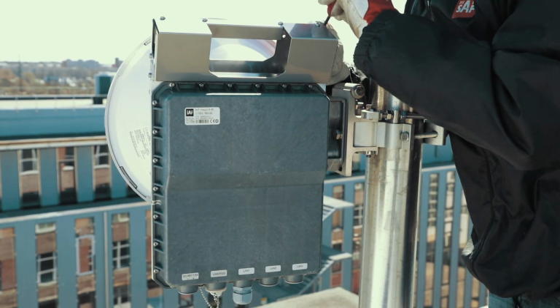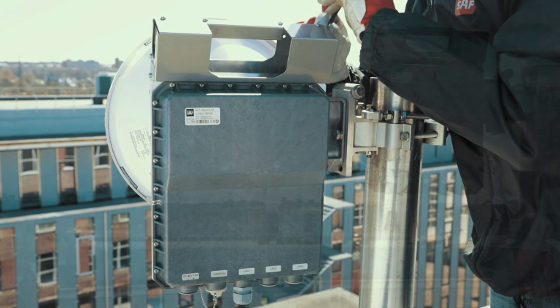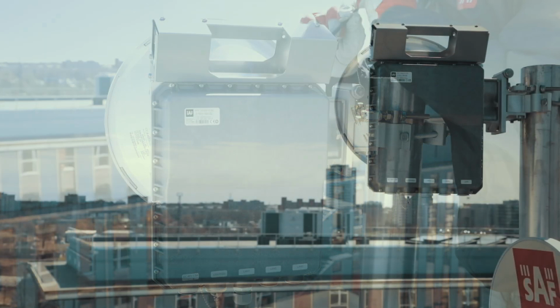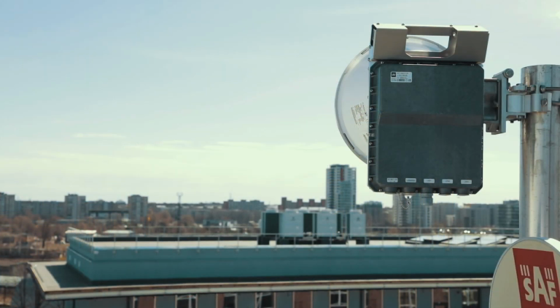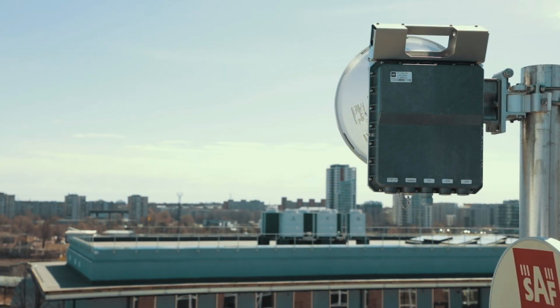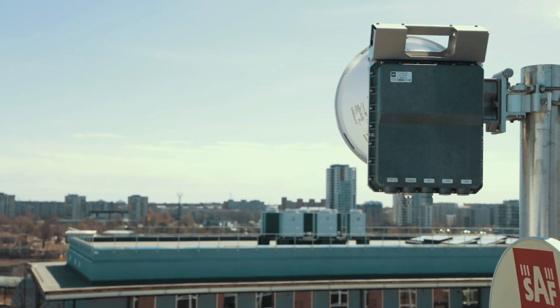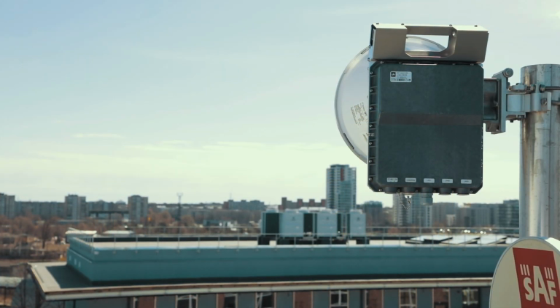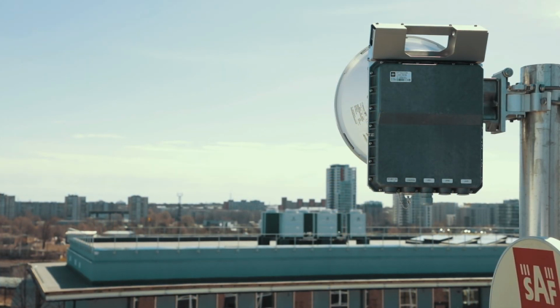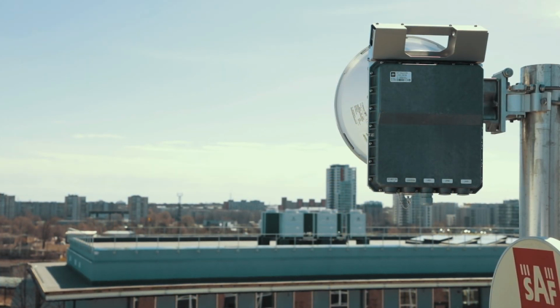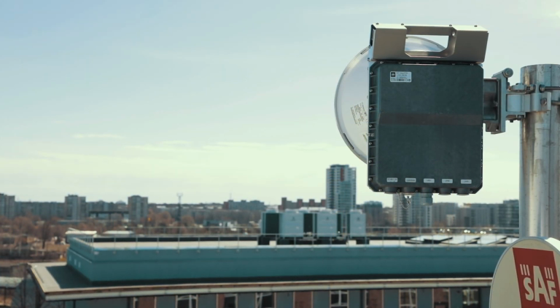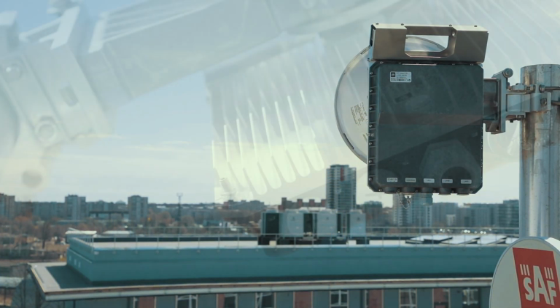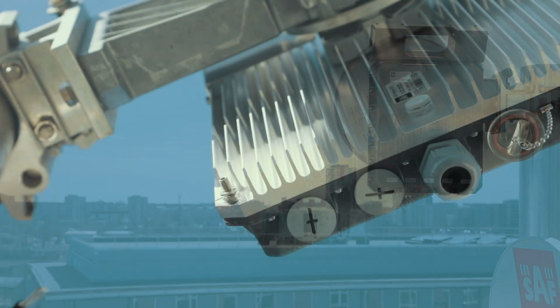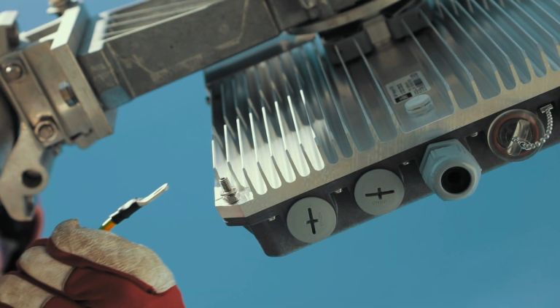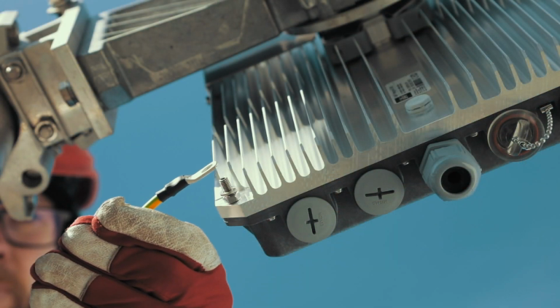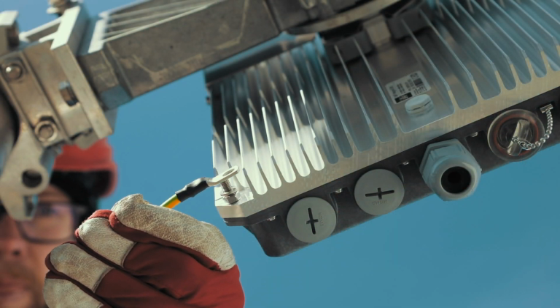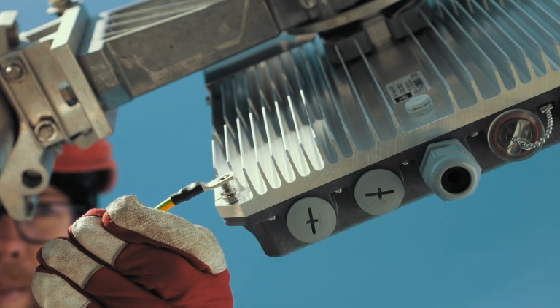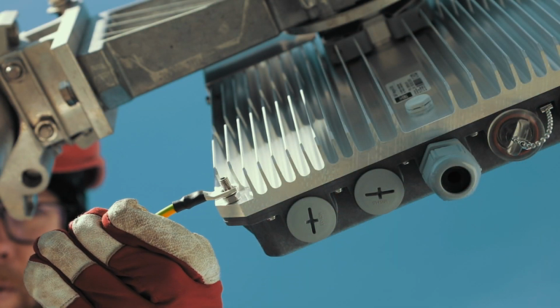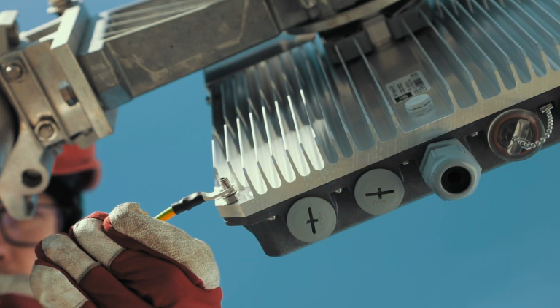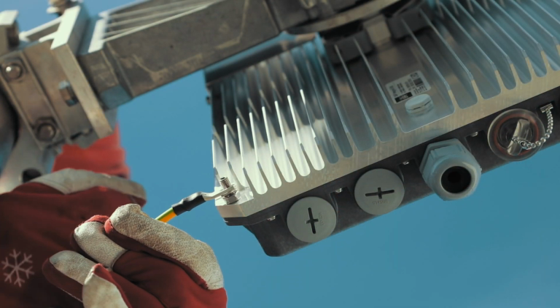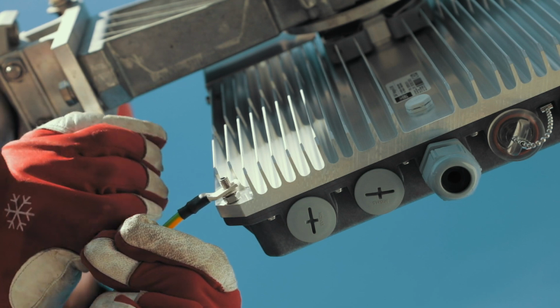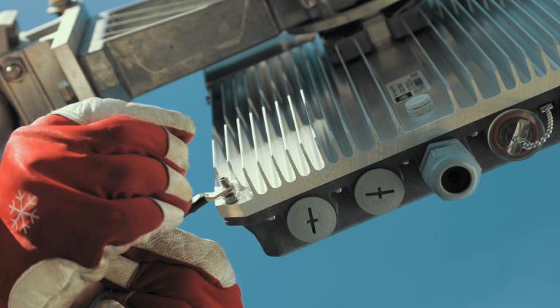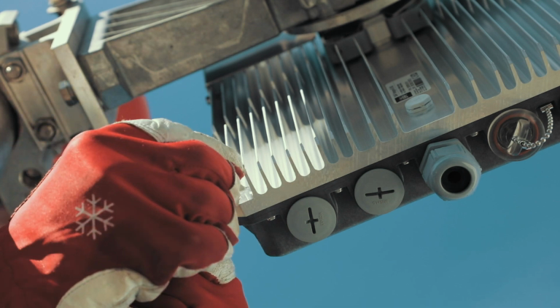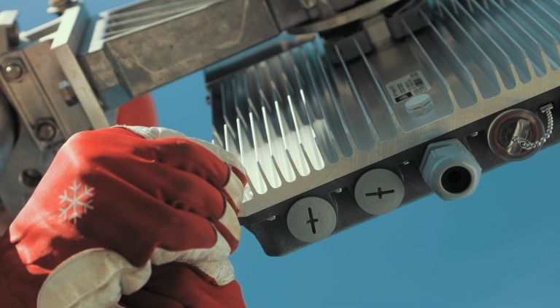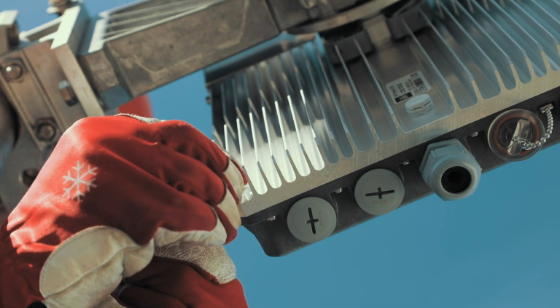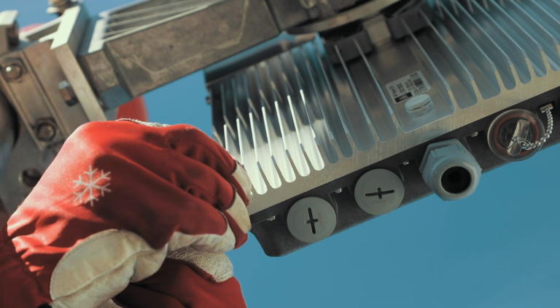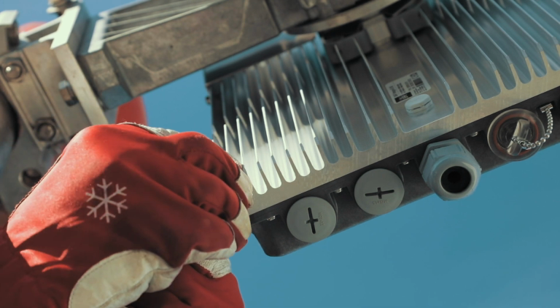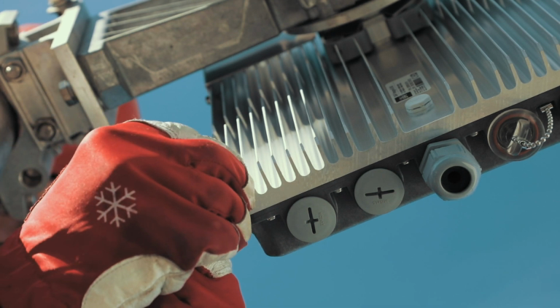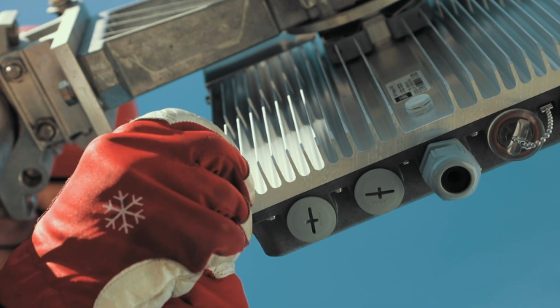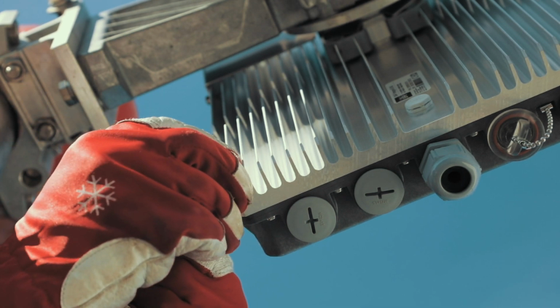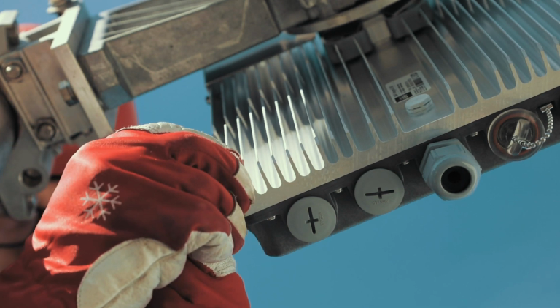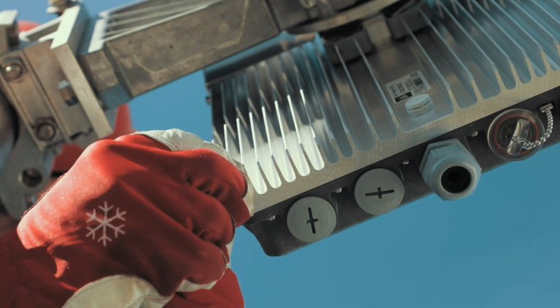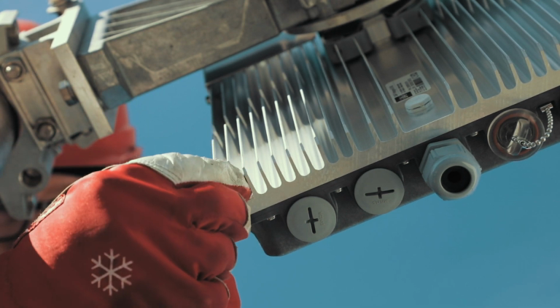When the radio is installed, attach the grounding cable to the grounding screw of the Integra. The grounding cable should be connected to the grounding circuit and fixed properly.